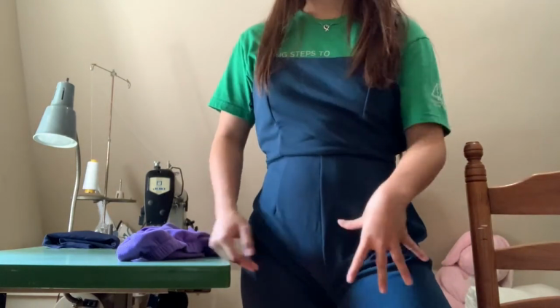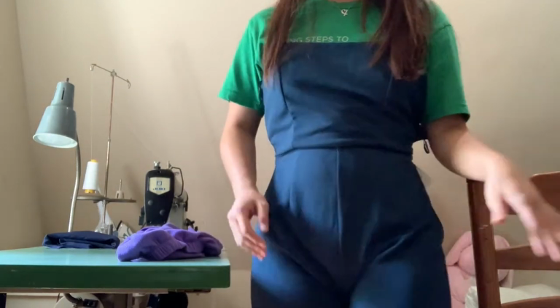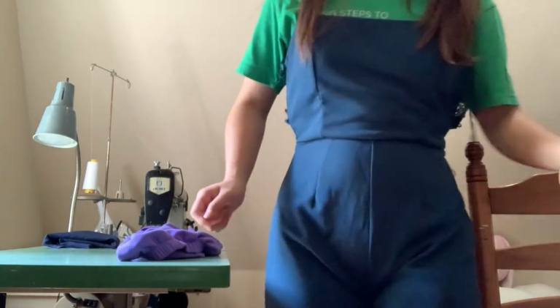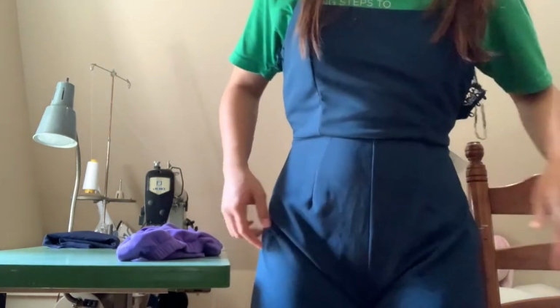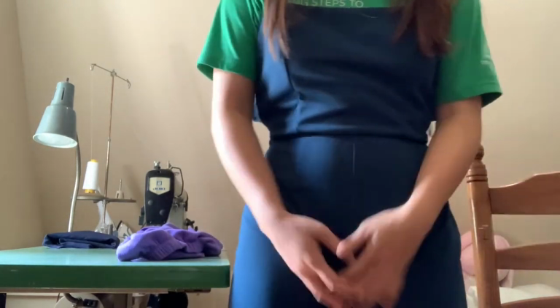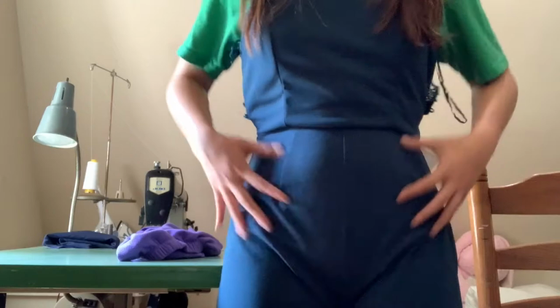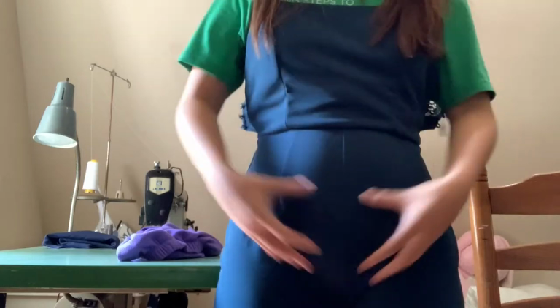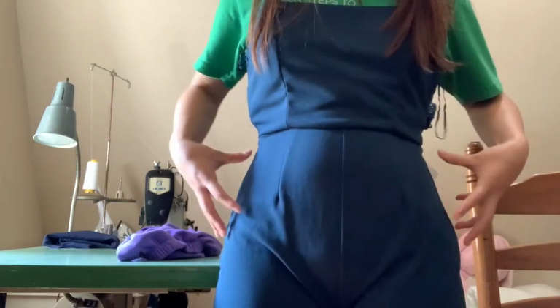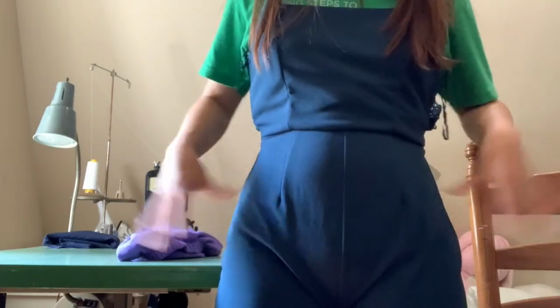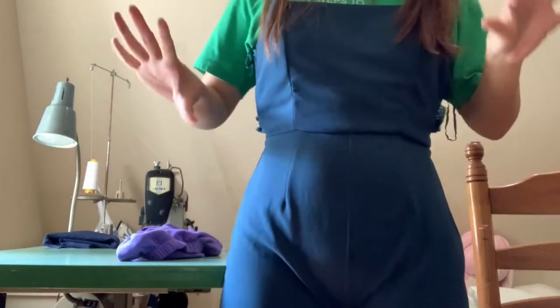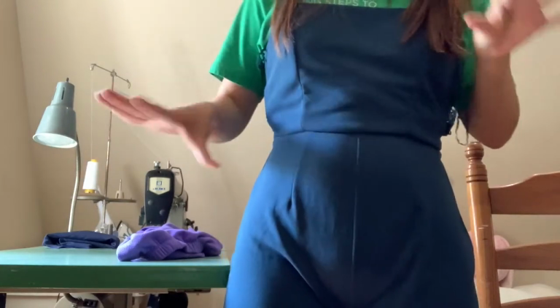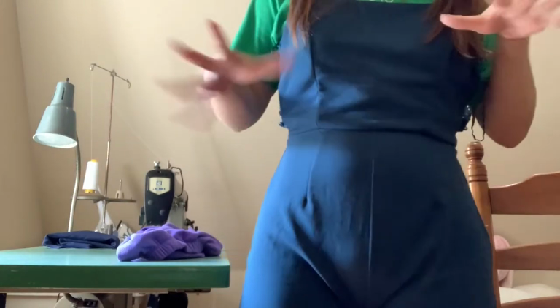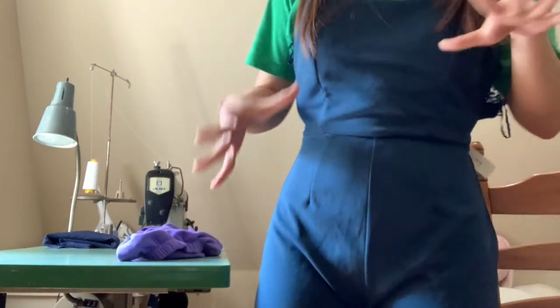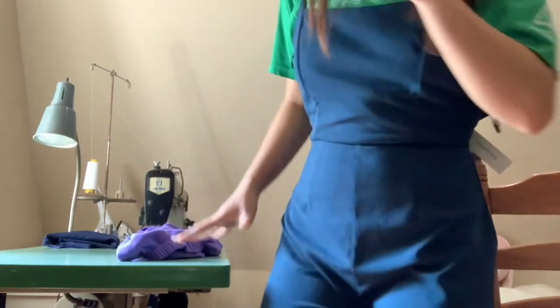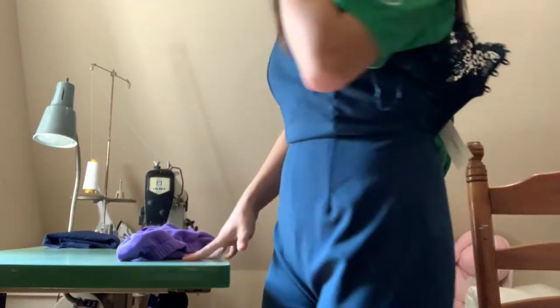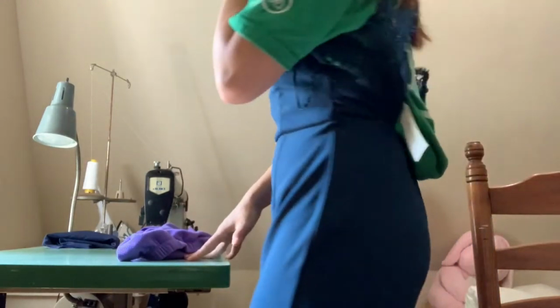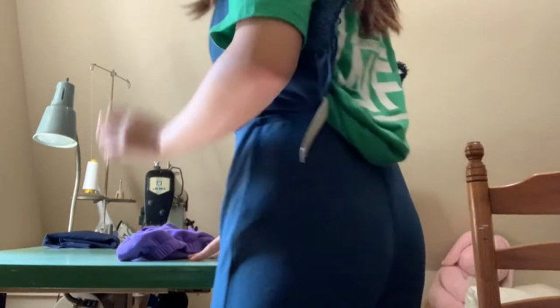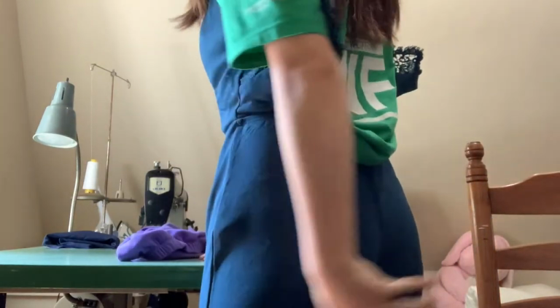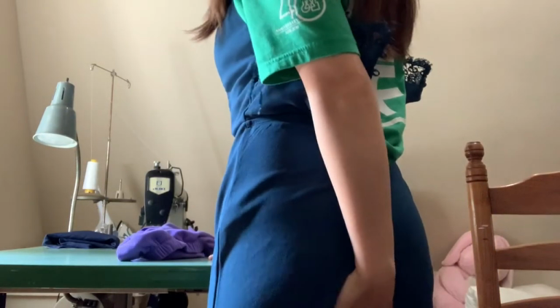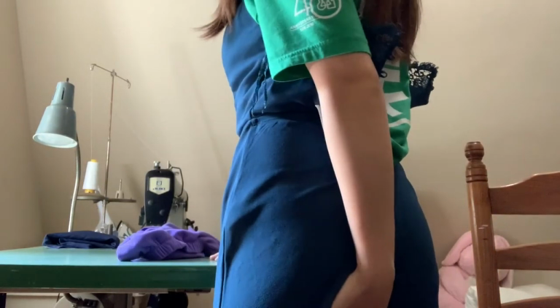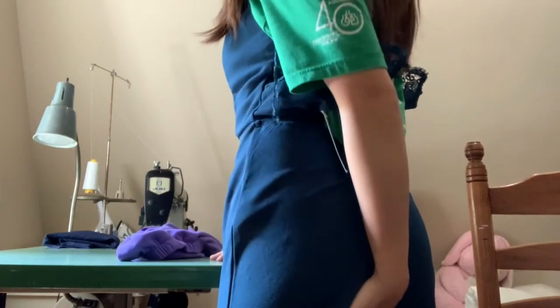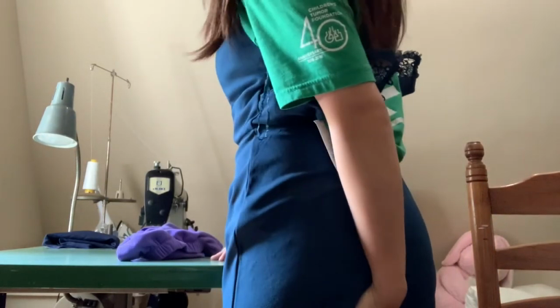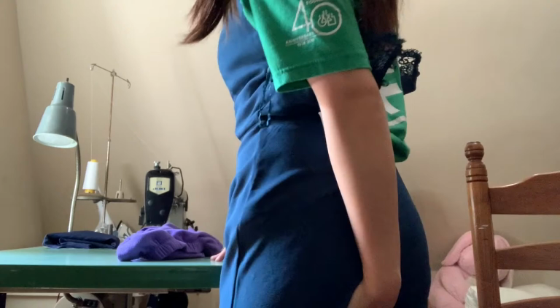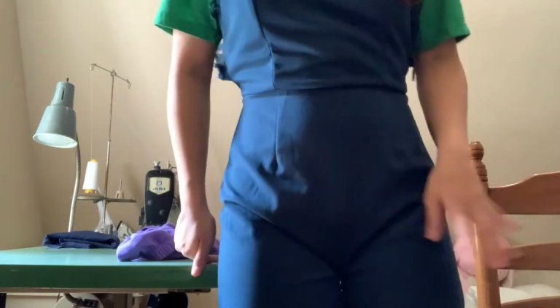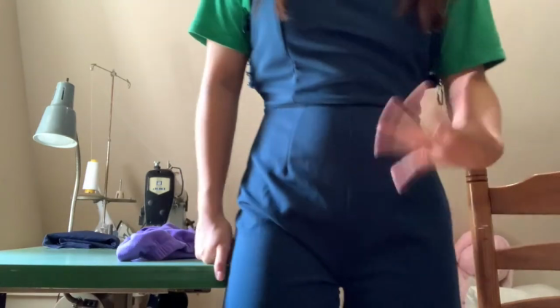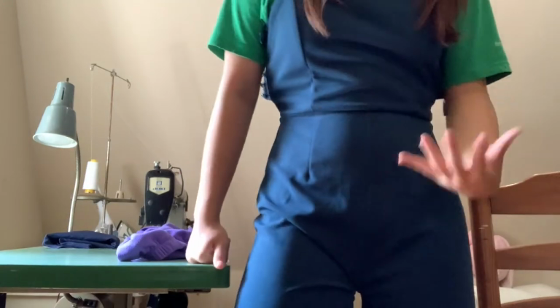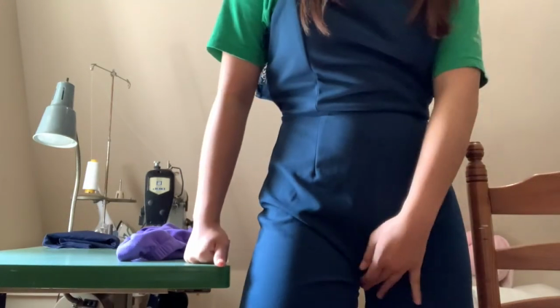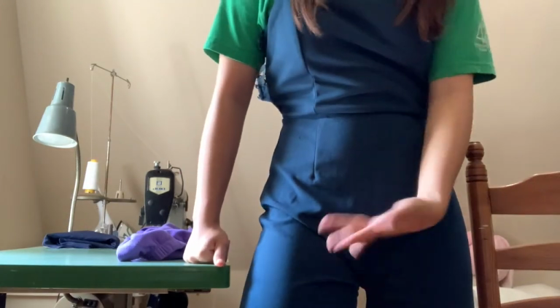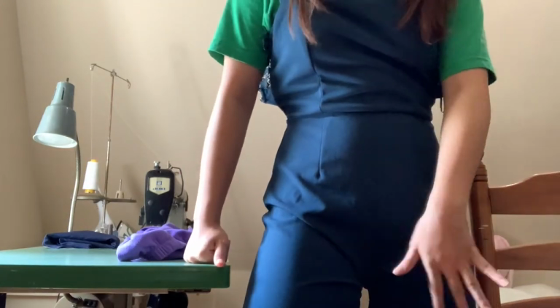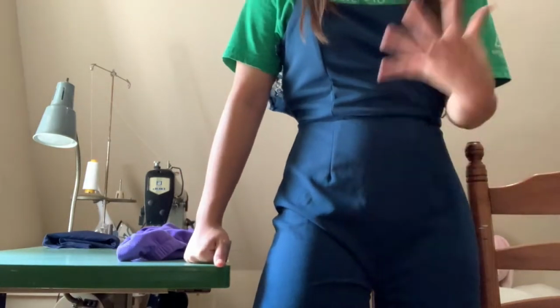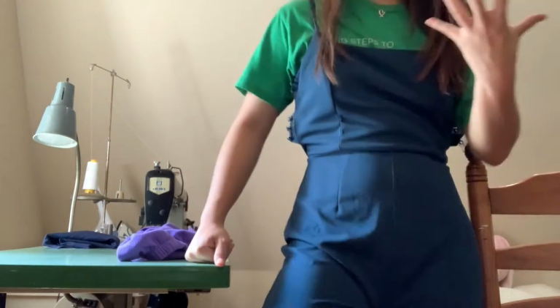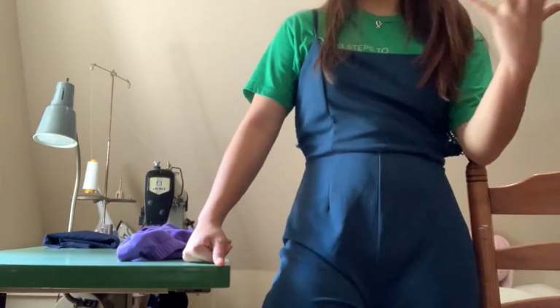What ends up happening is you get this V-shape, which is something you definitely don't want in a jumpsuit. The back looks perfectly fine, but I just want to make sure the length I wanted to take out was right.